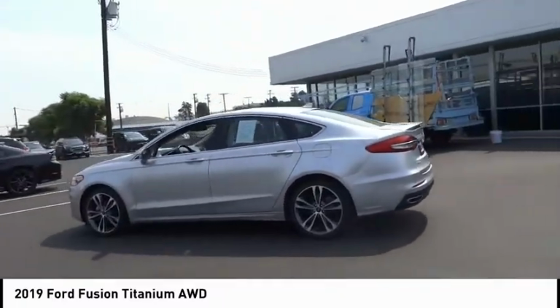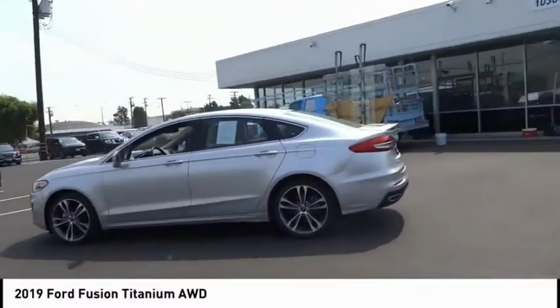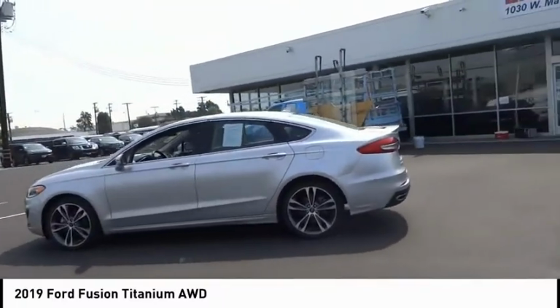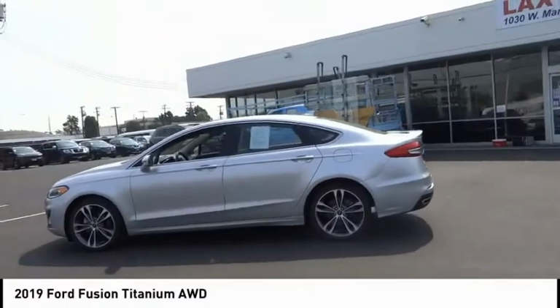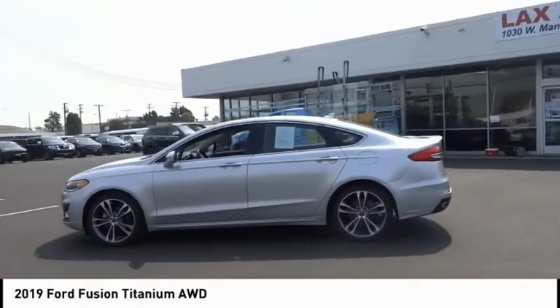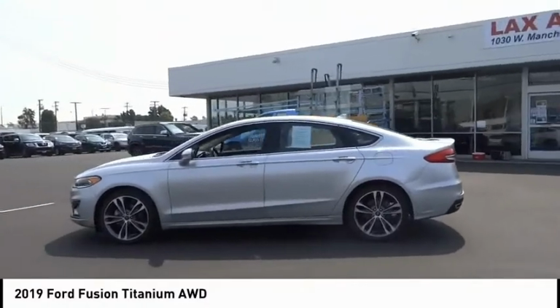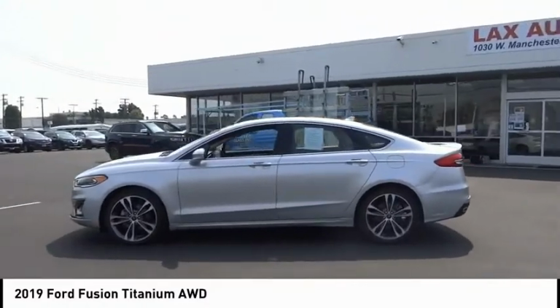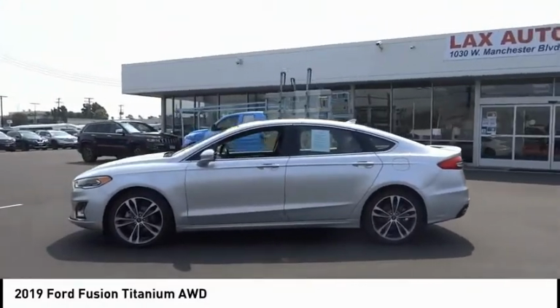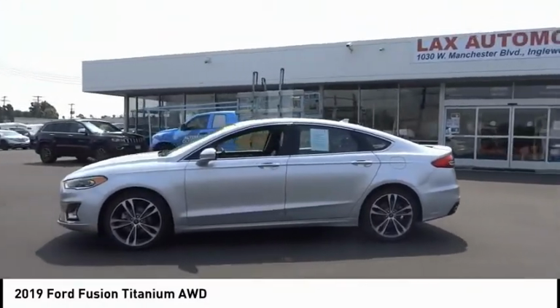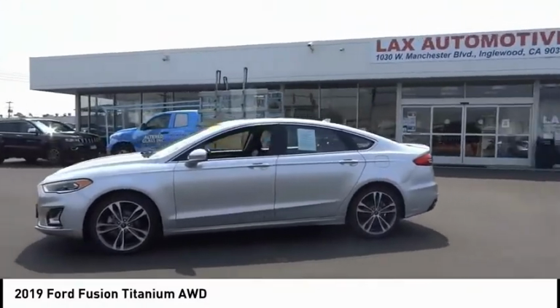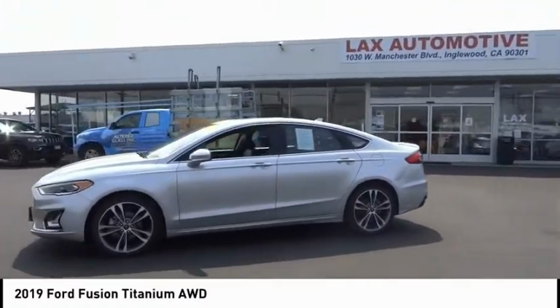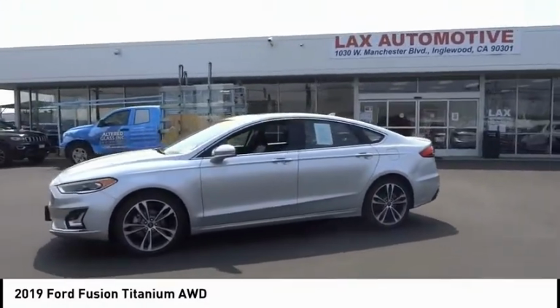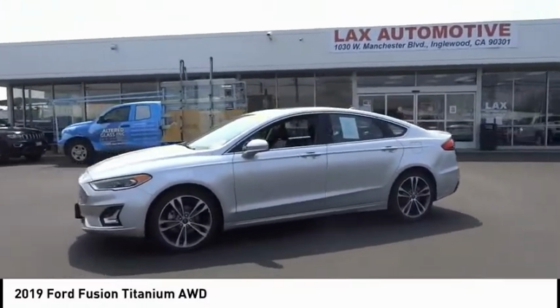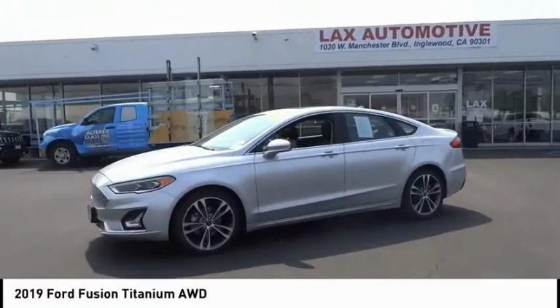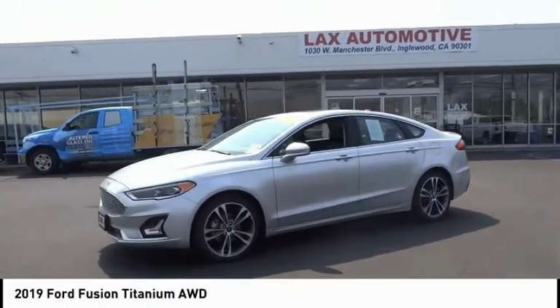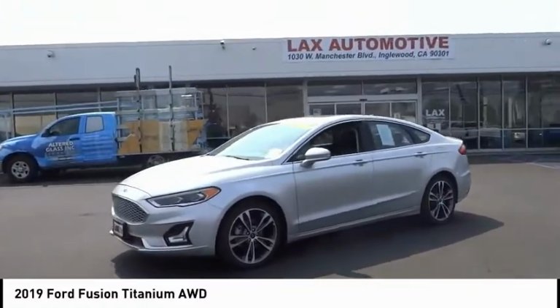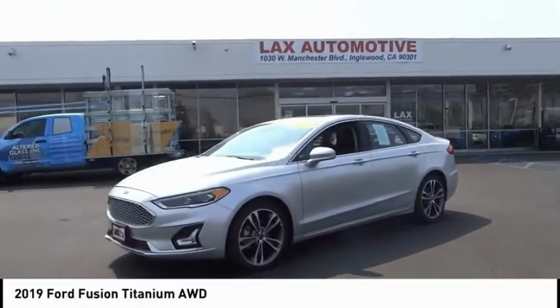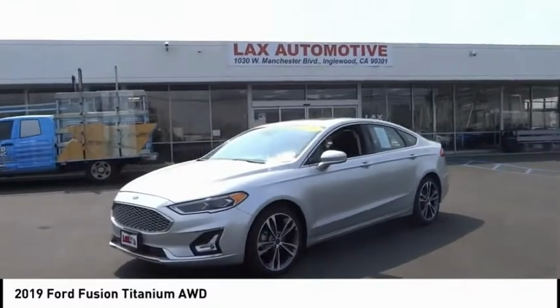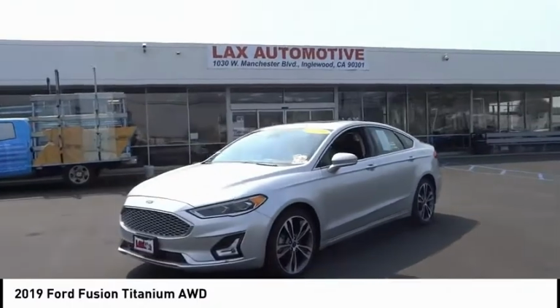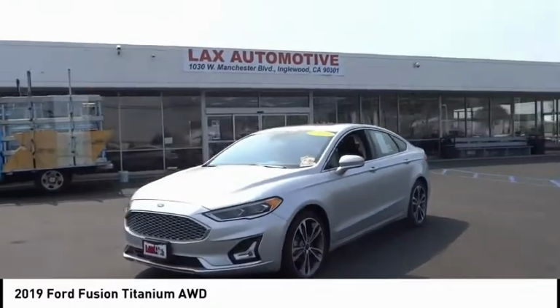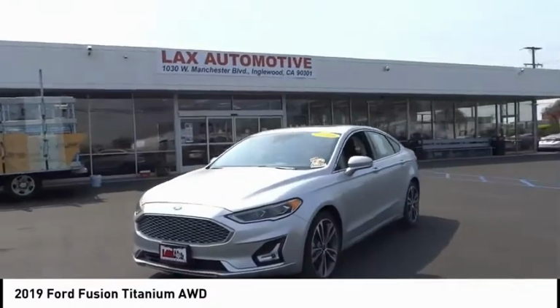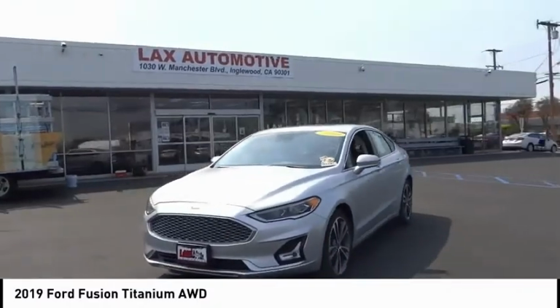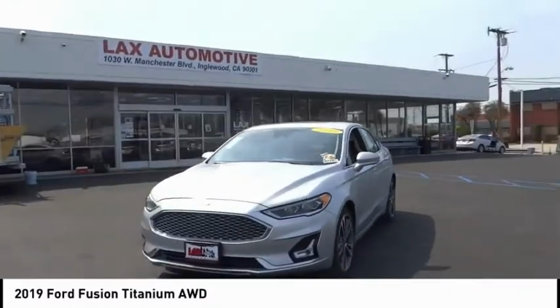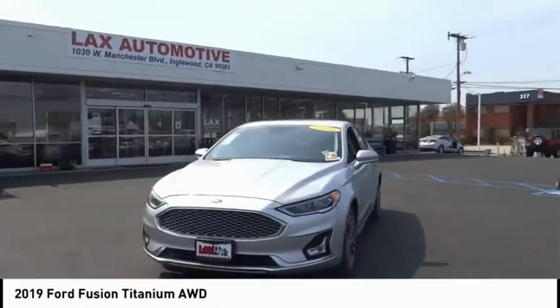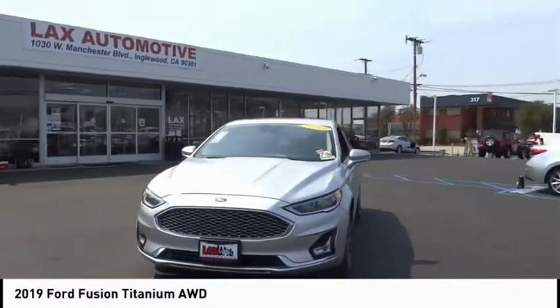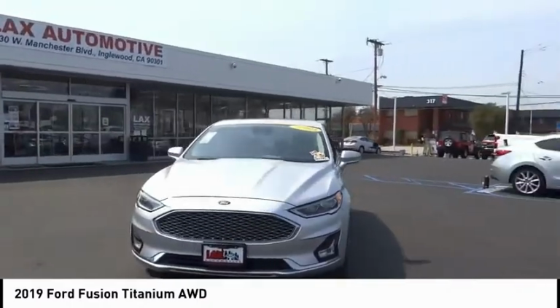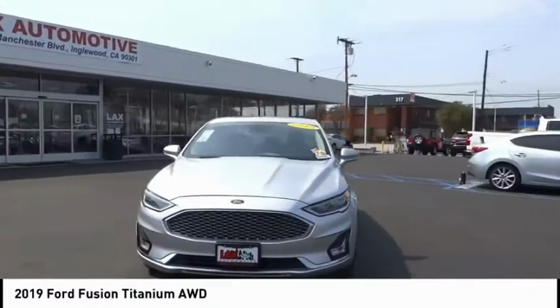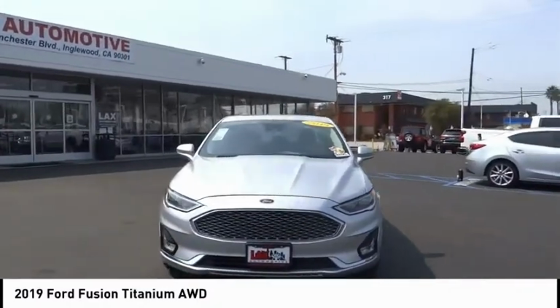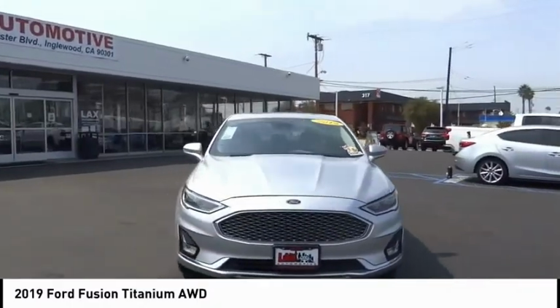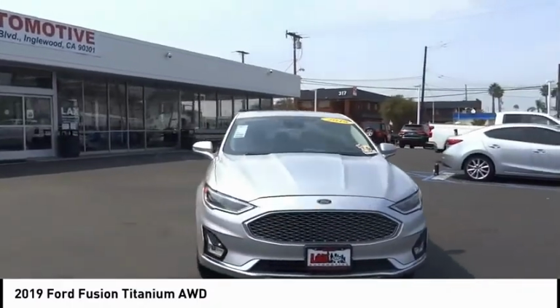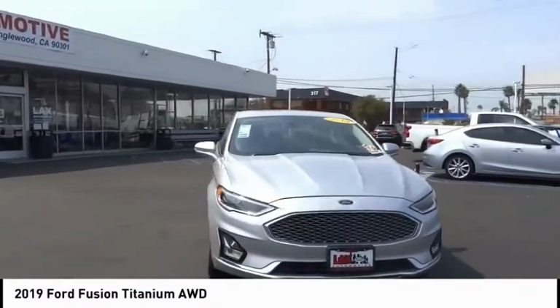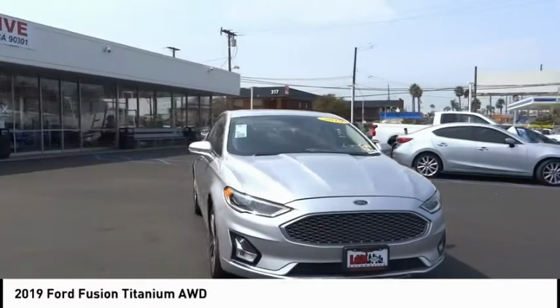Here are some of this vehicle's great options: electronic stability control, brake assist, traction control, remote keyless entry, fog lights, speed control, four-wheel disc brakes, power moonroof, rain sensing wipers, rear window defroster. Come take a test drive today.